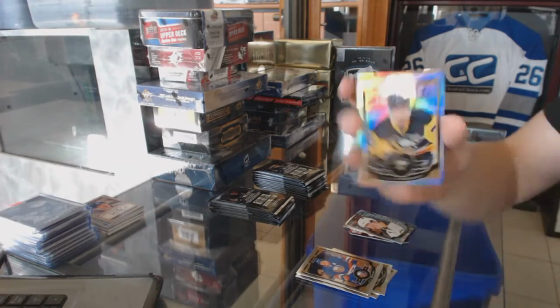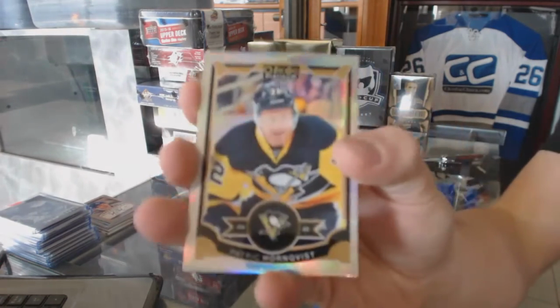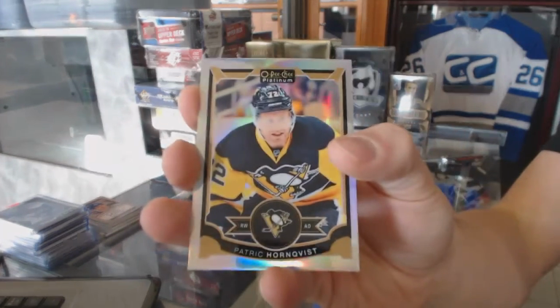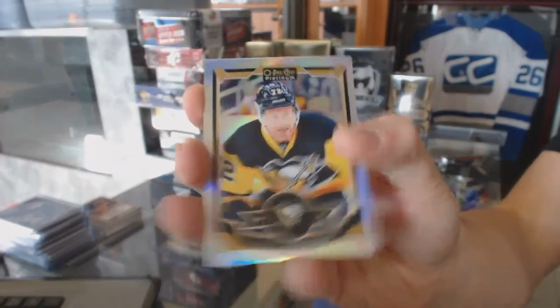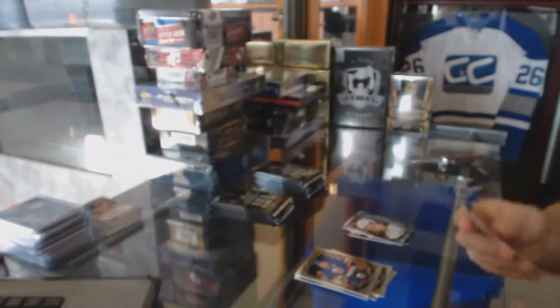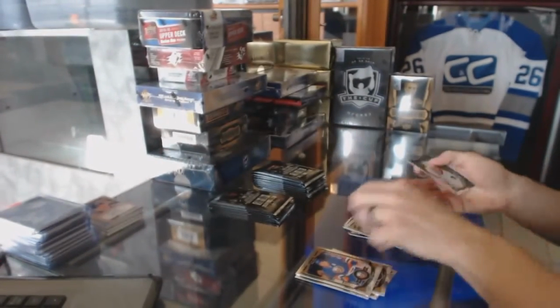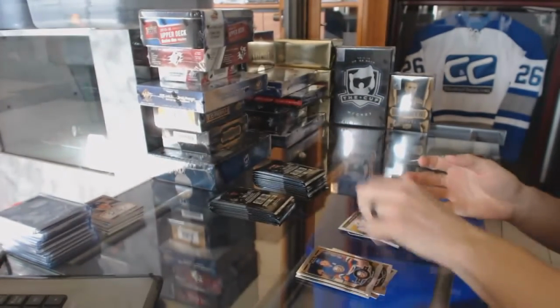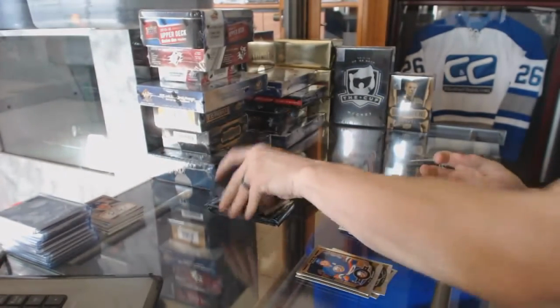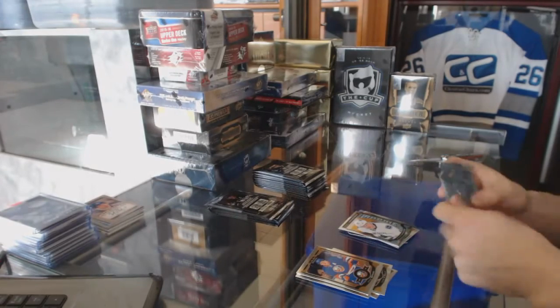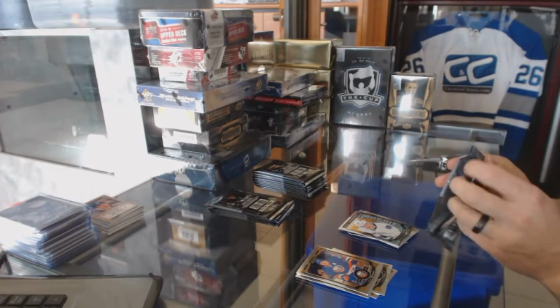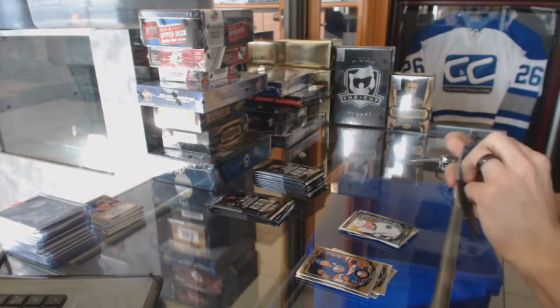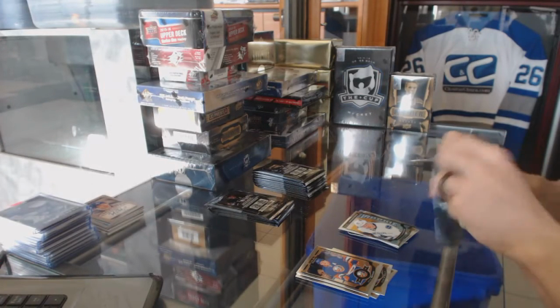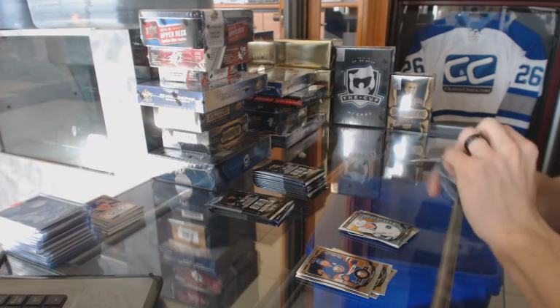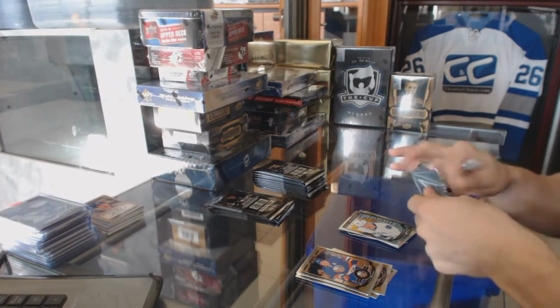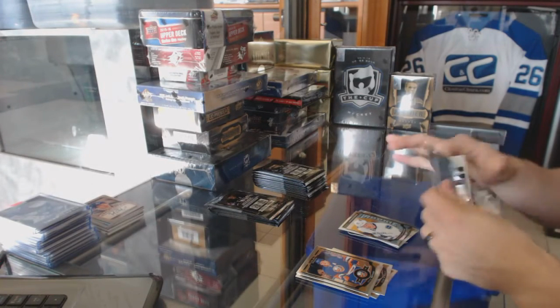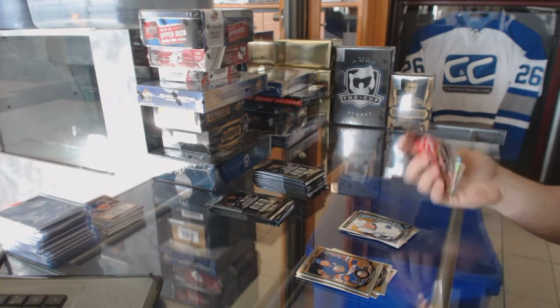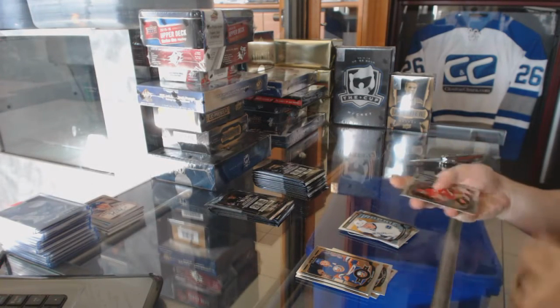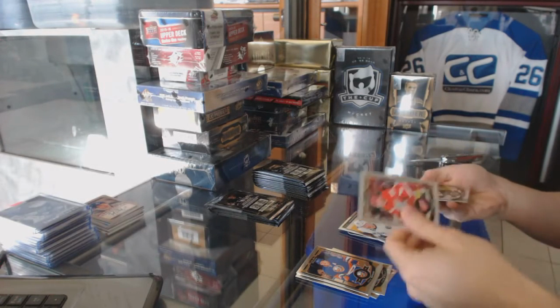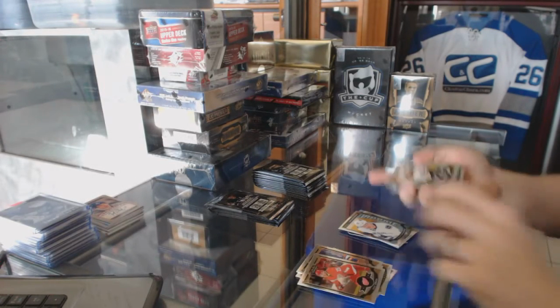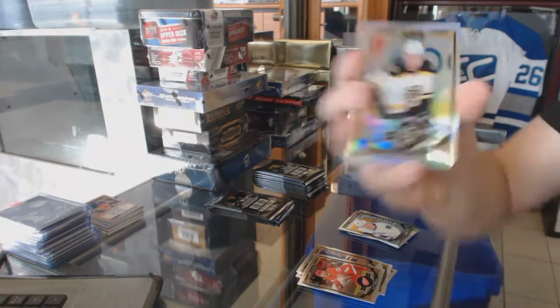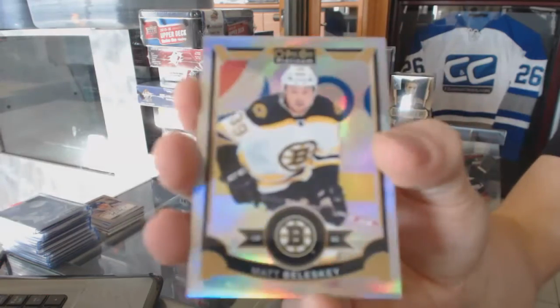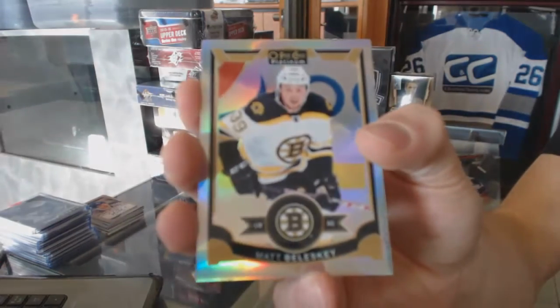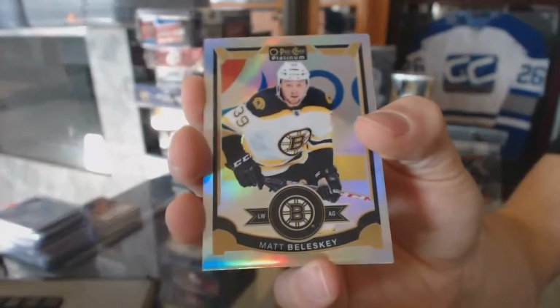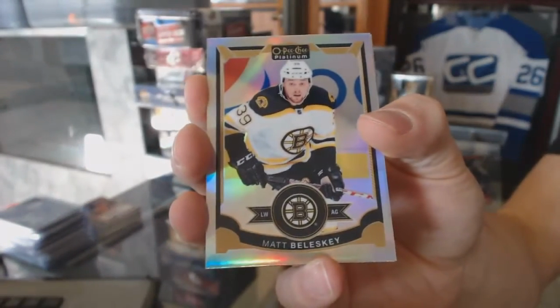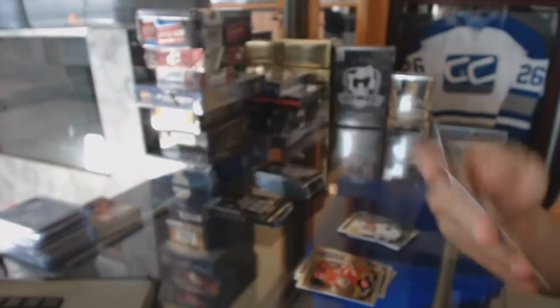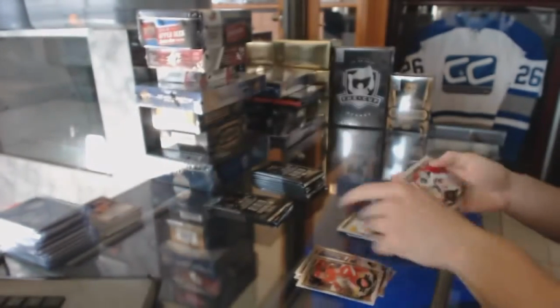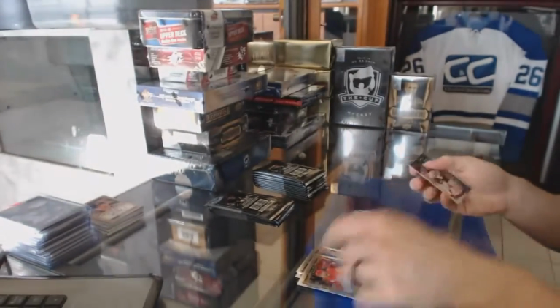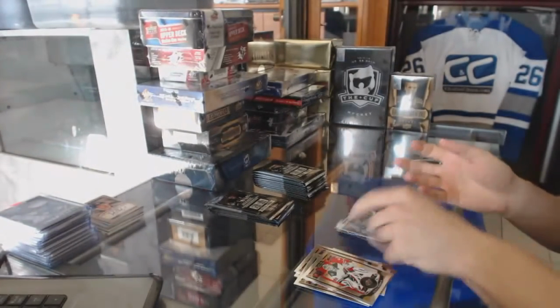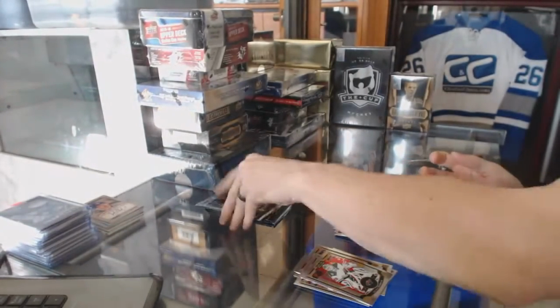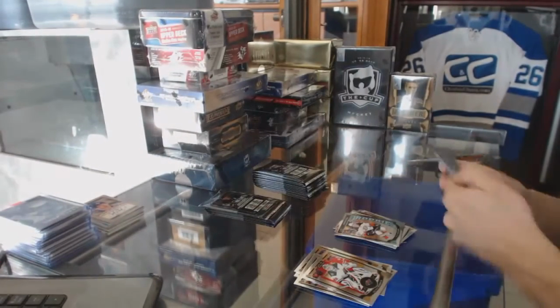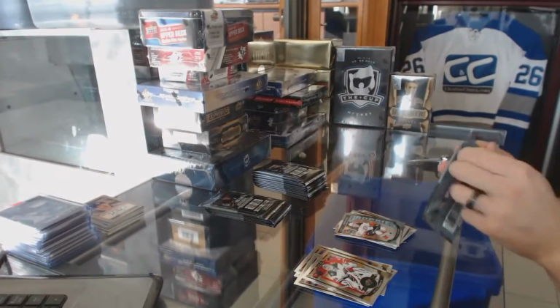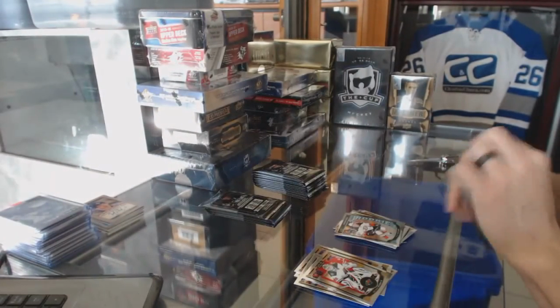Rainbow for the Pittsburgh Penguins, Patrick Hornqvist. Marquee rookie for the Canucks, Hunter Shinkaruk and Brendan Carrick. Rainbow for the Boston Bruins, Matt Beleskey. Marquee rookie for the Ducks, Nick Ritchie.